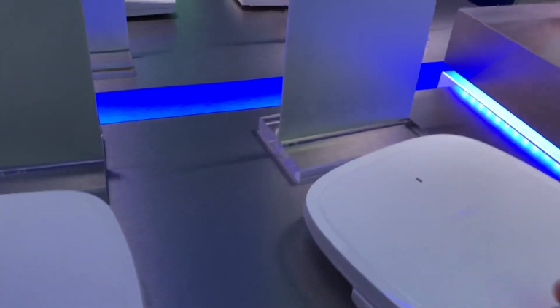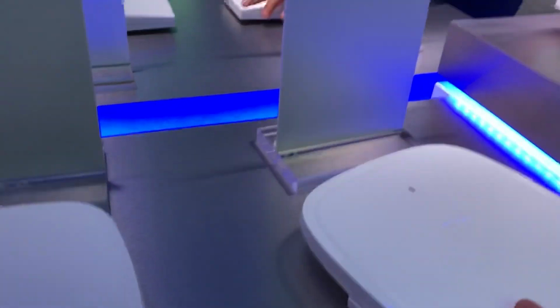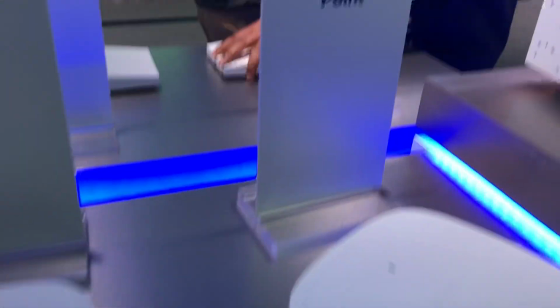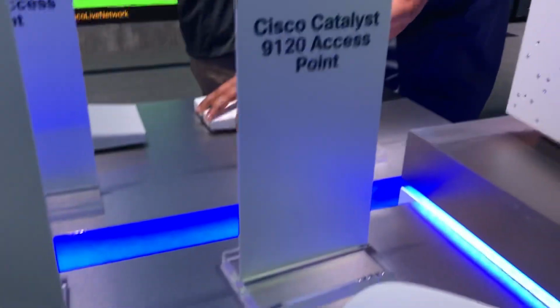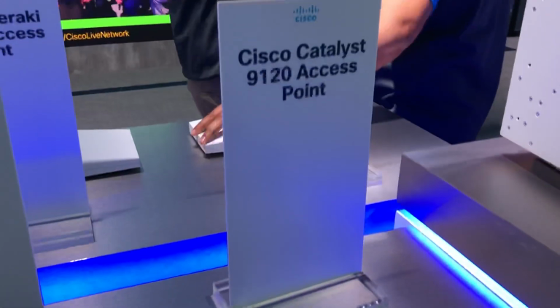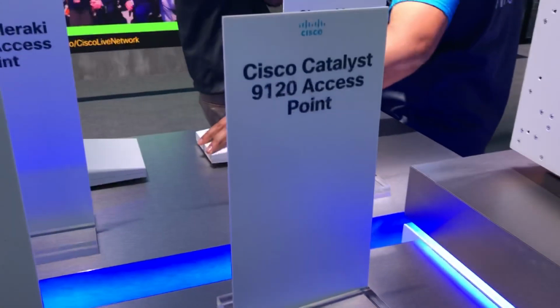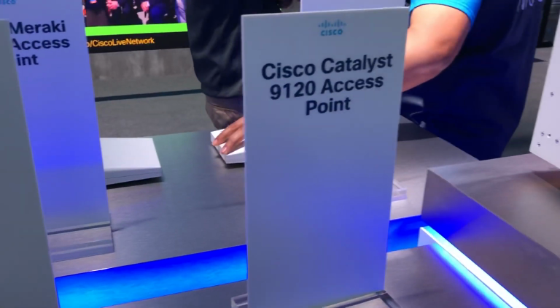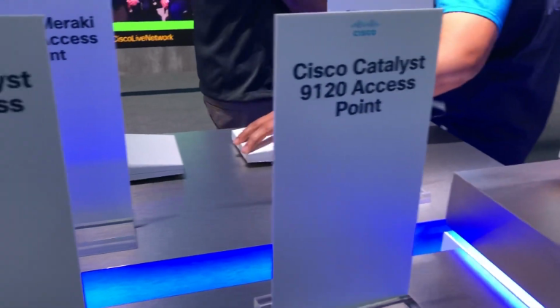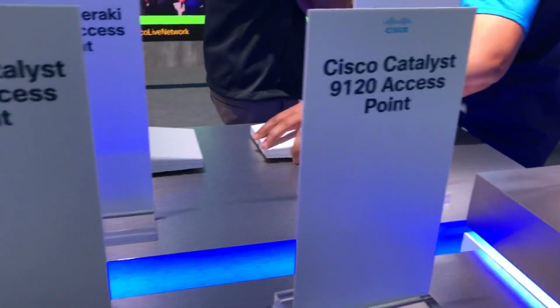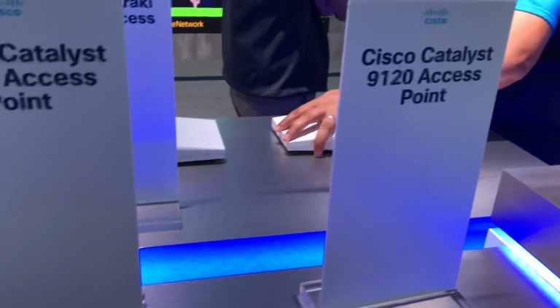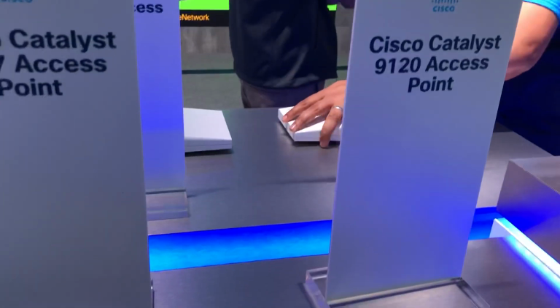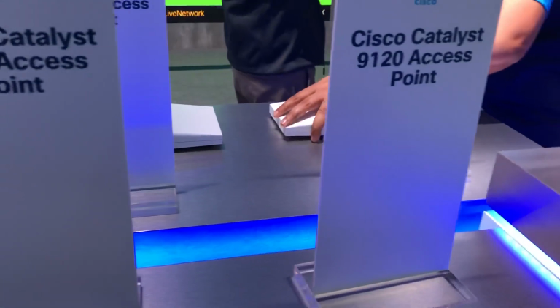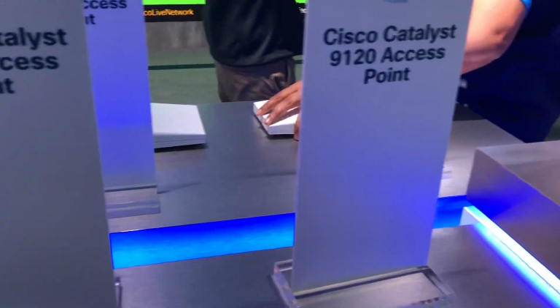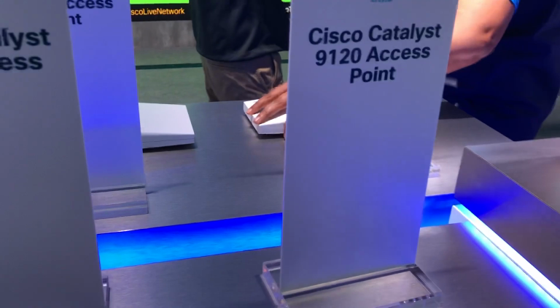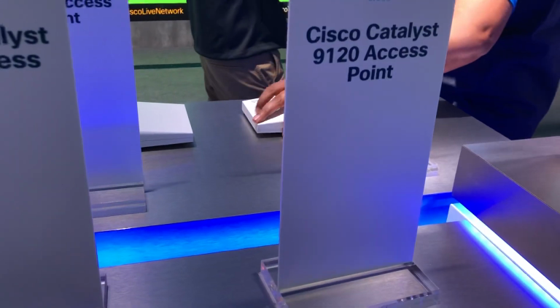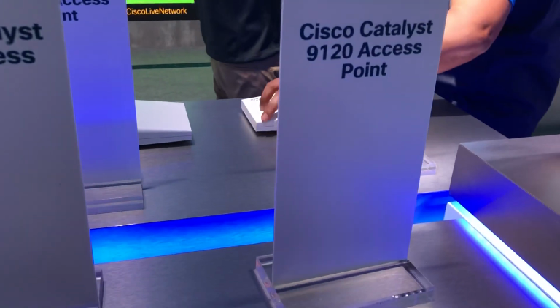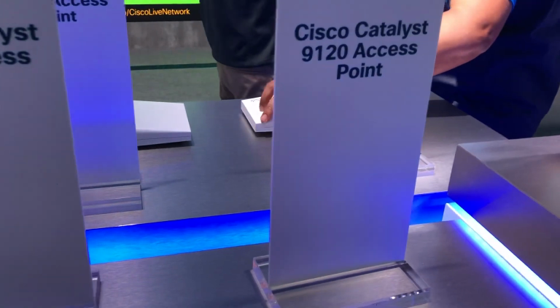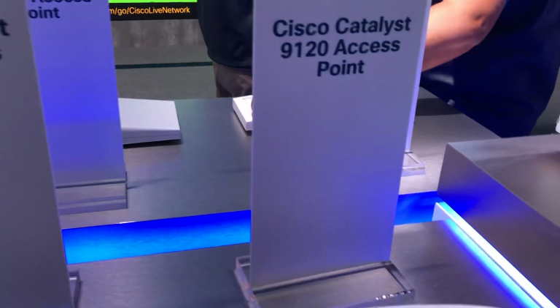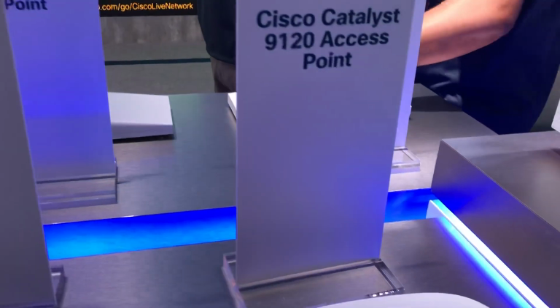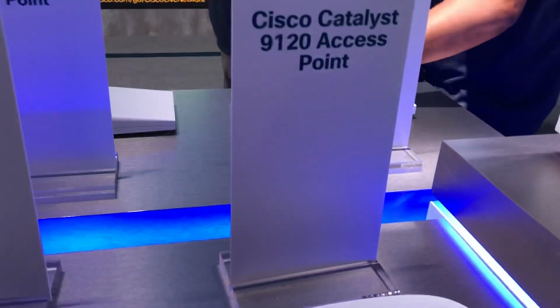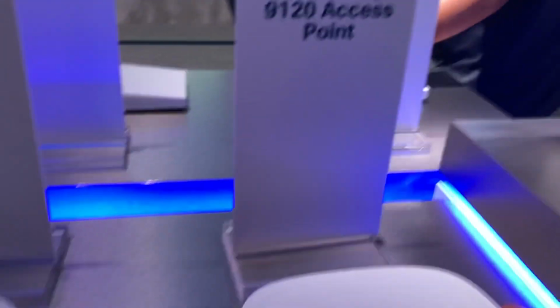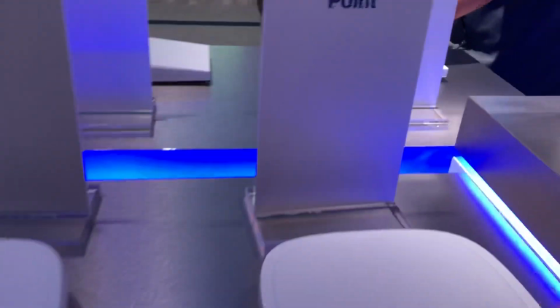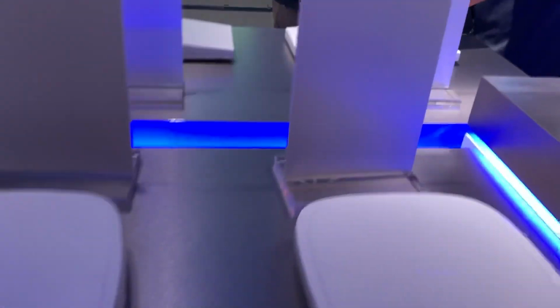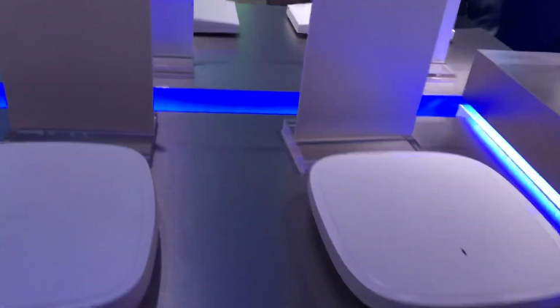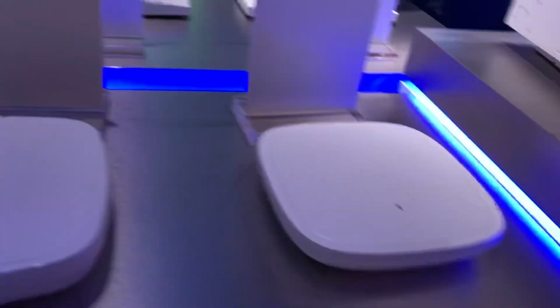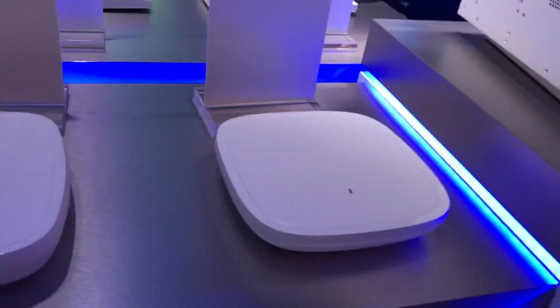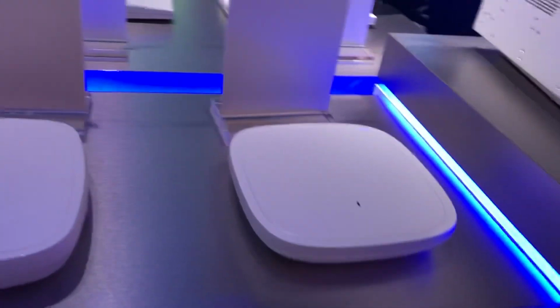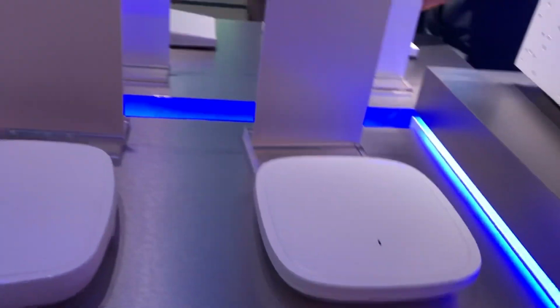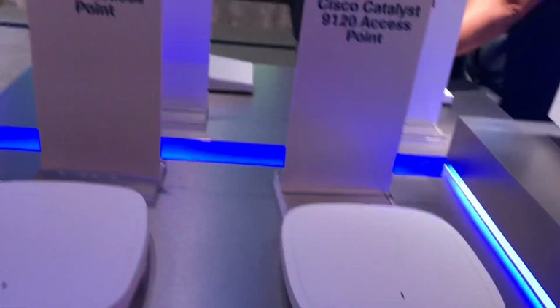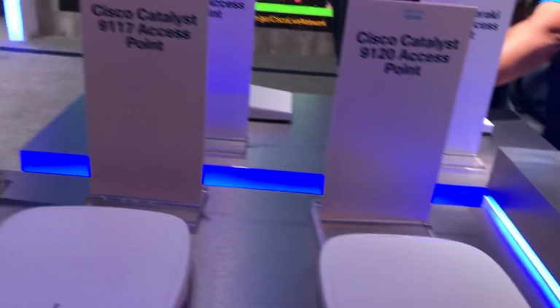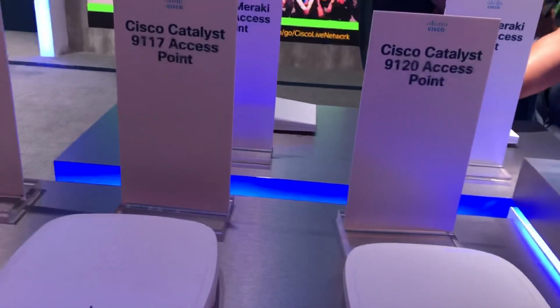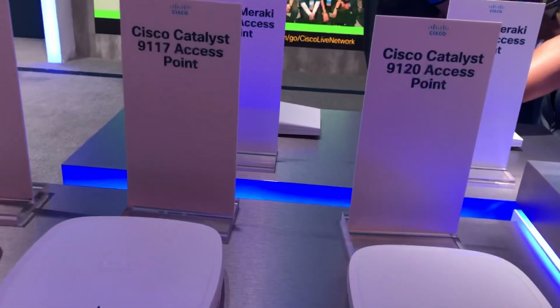I'll have to get these in and do a little more testing on them, but I just wanted to give you guys a first look at the new lineup of the Cisco wireless APs.